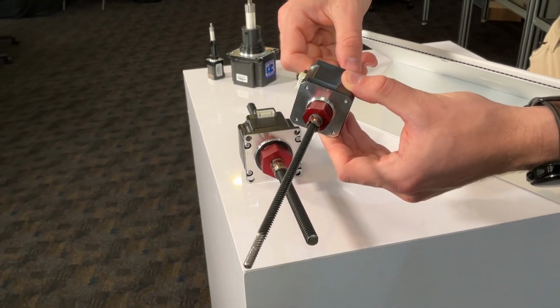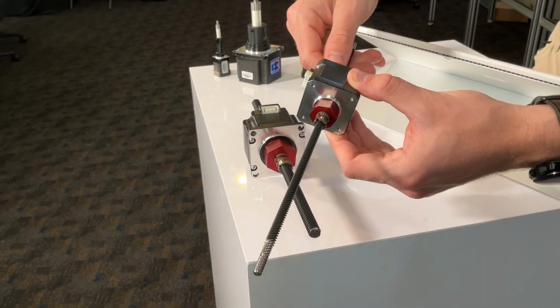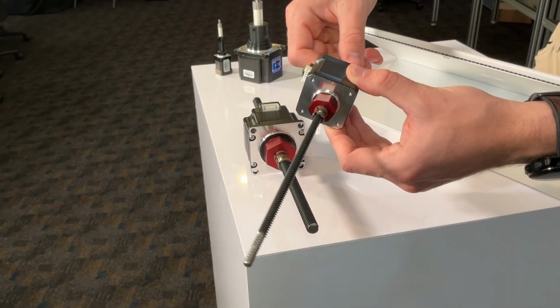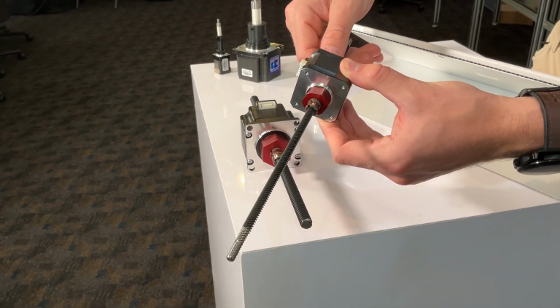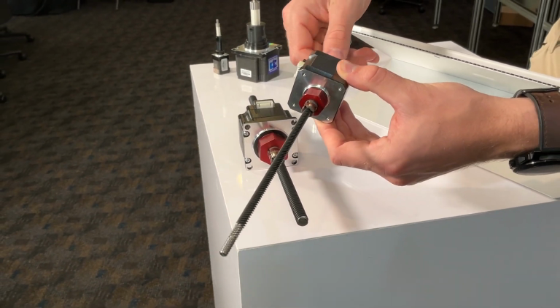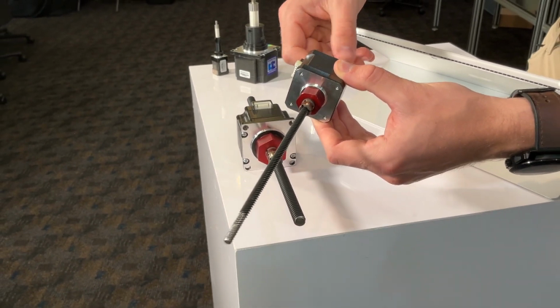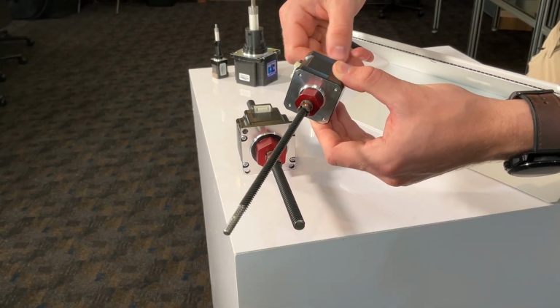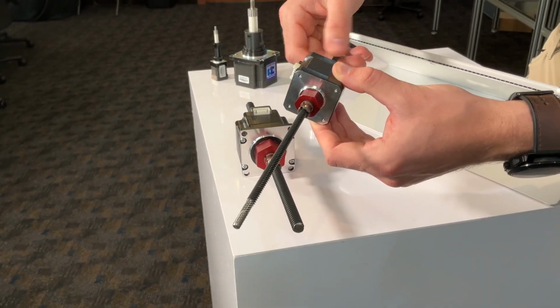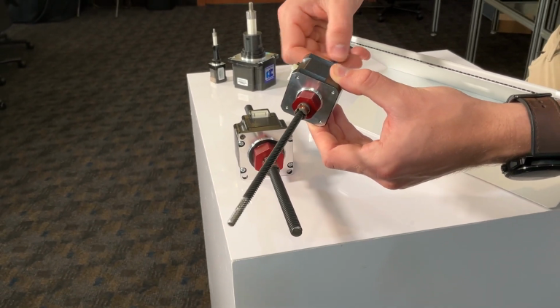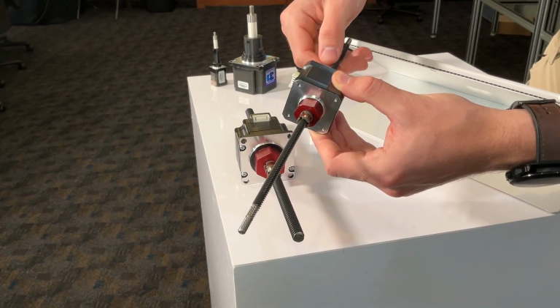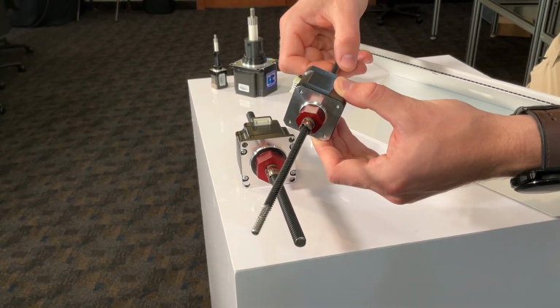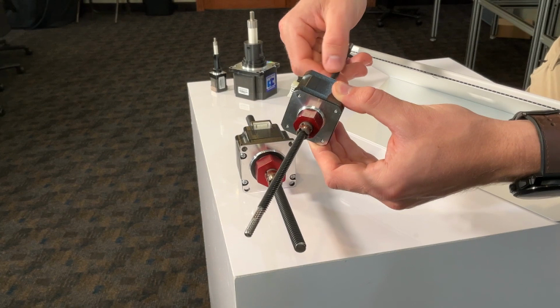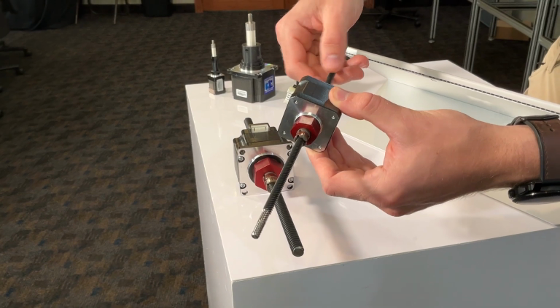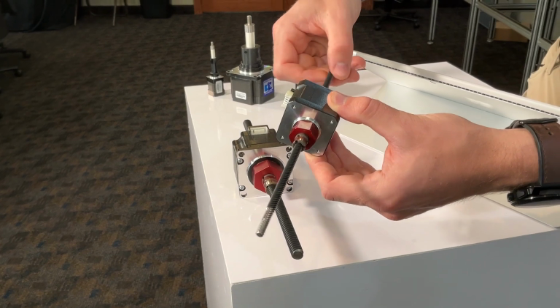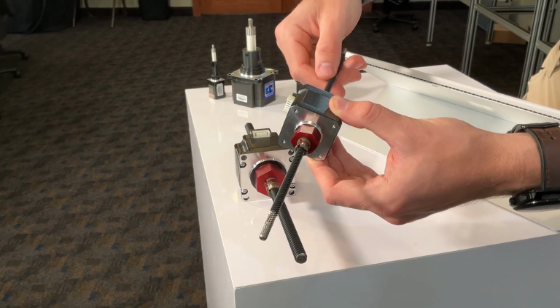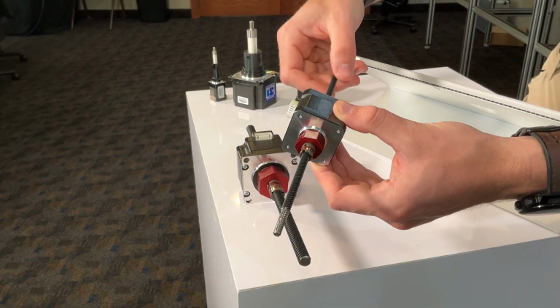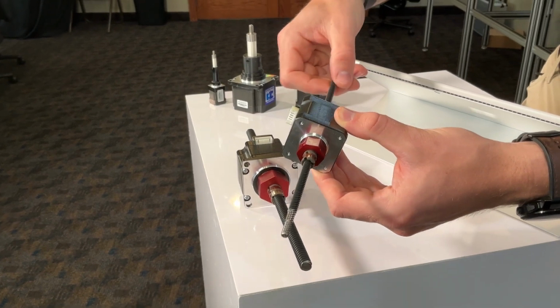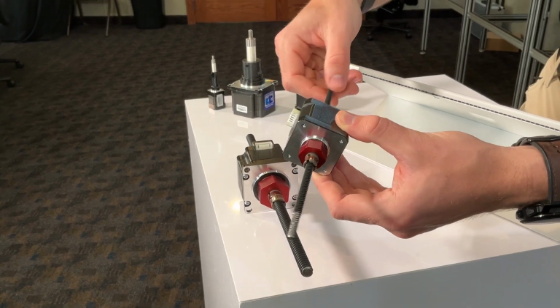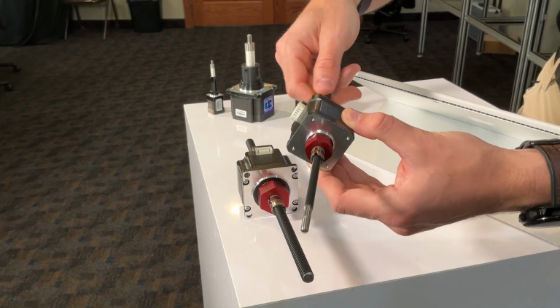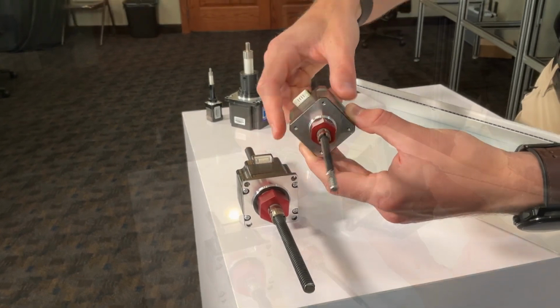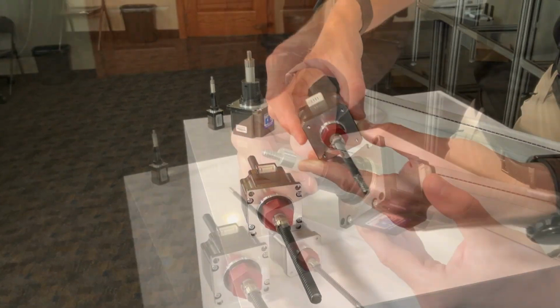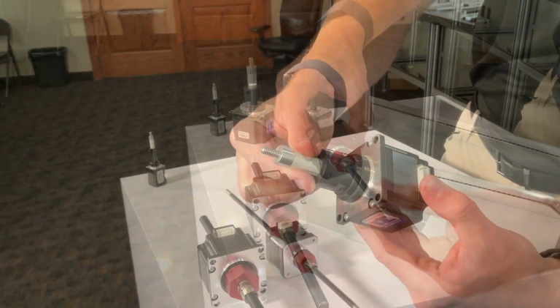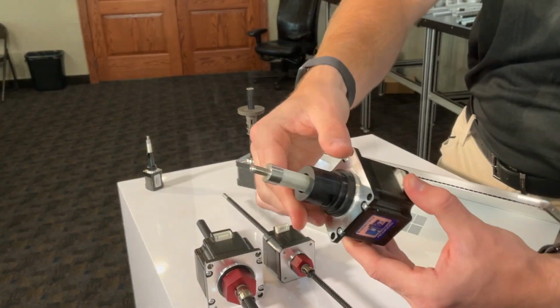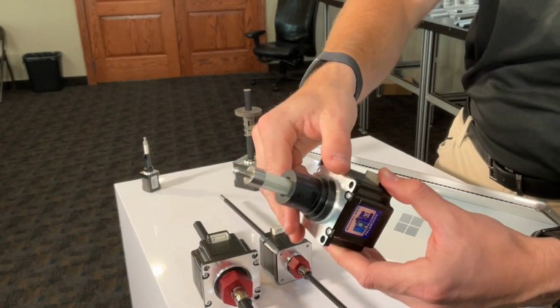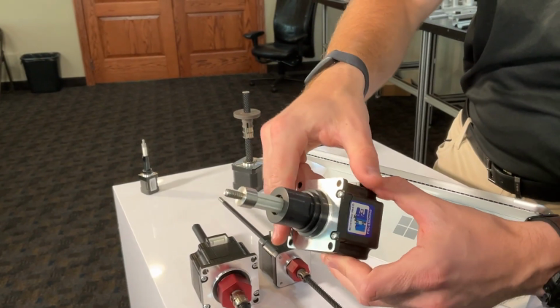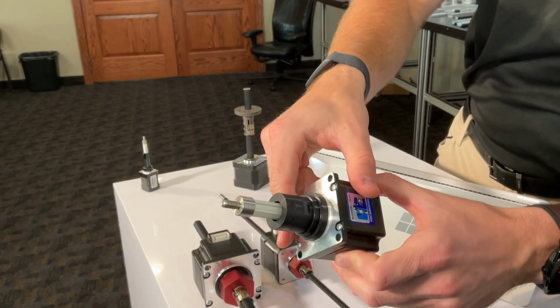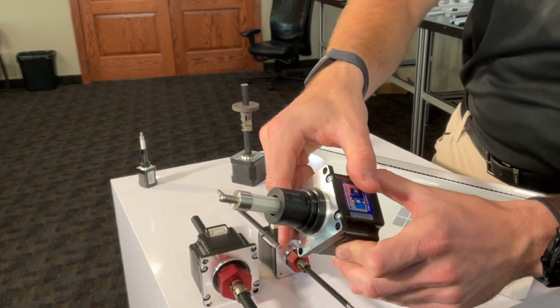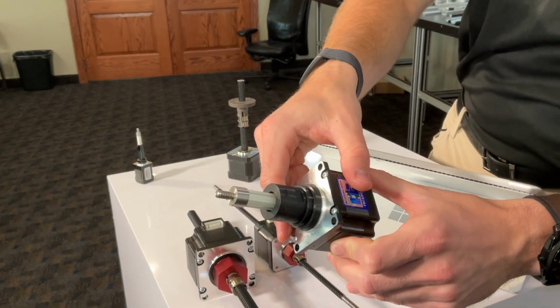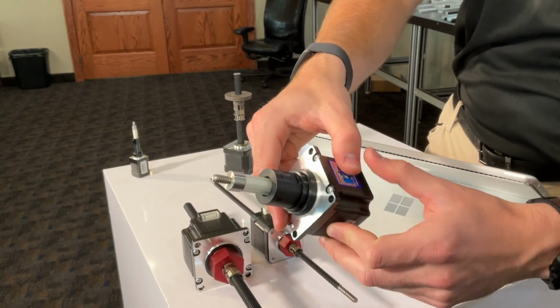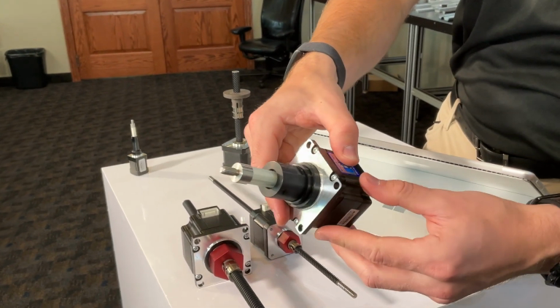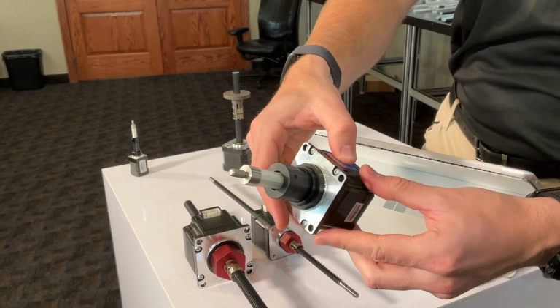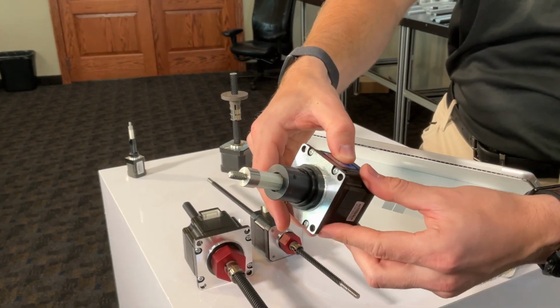With a lead accuracy of .003 inches per foot, these actuators provide exceptional precision and motor control, significantly better than typical lead screw systems.